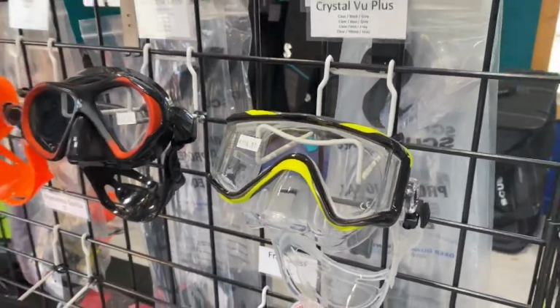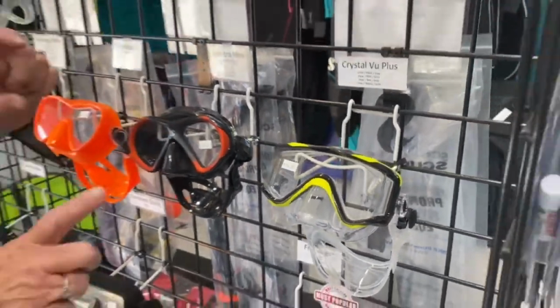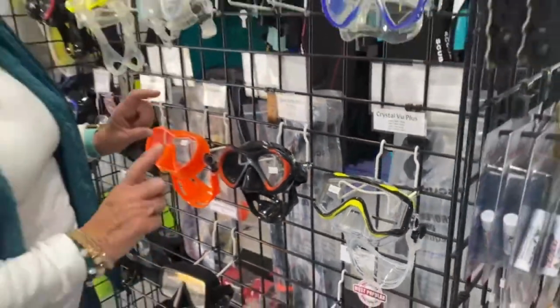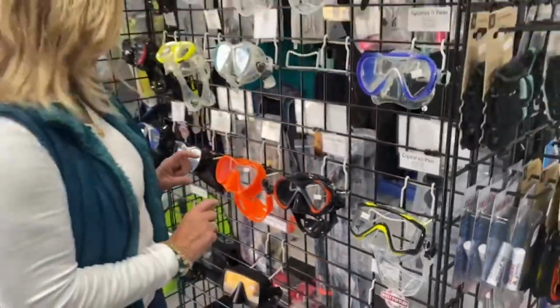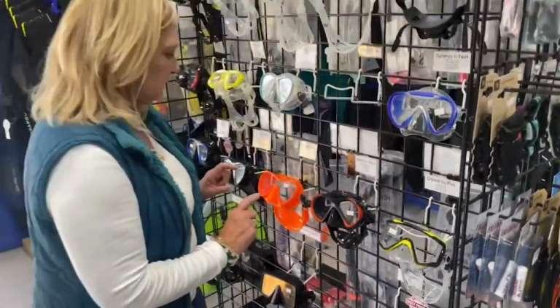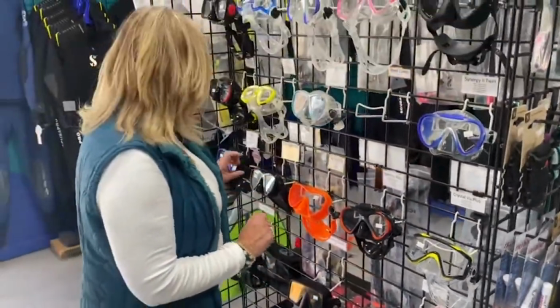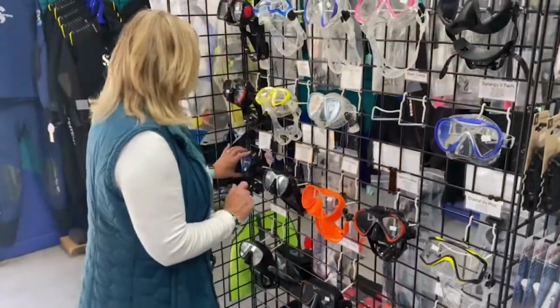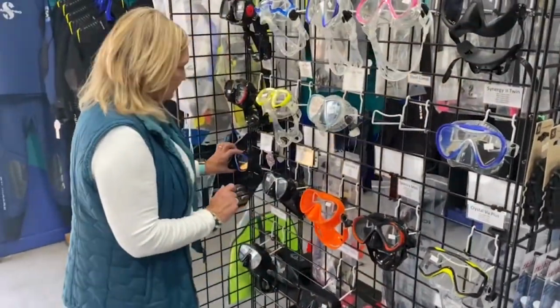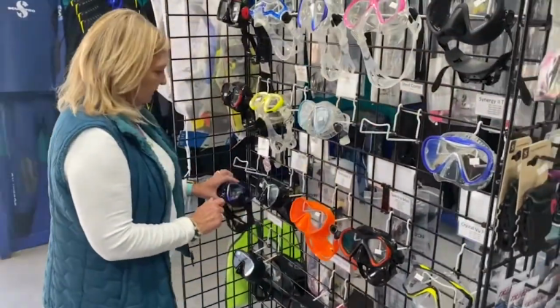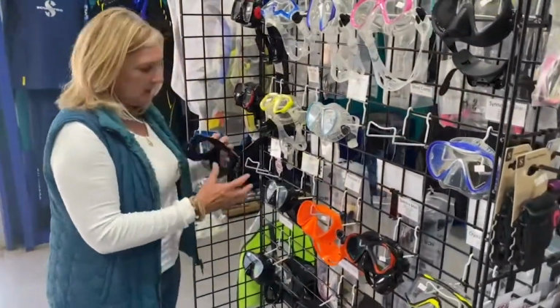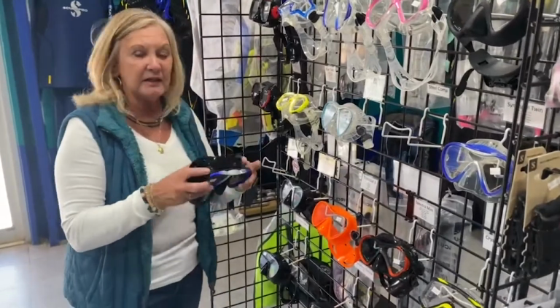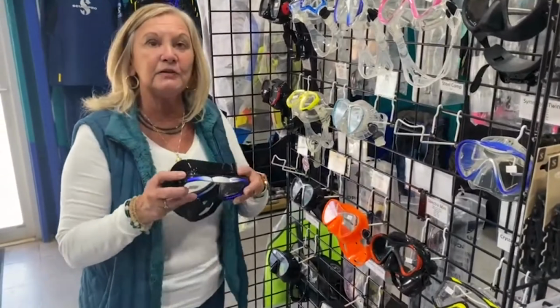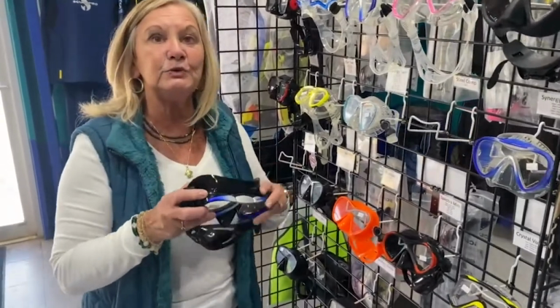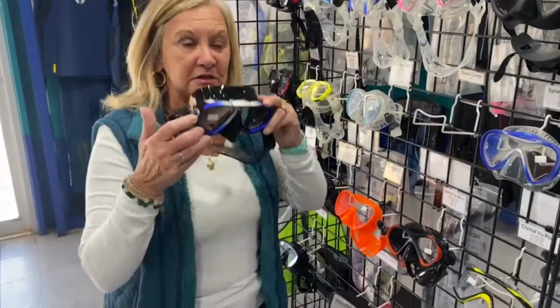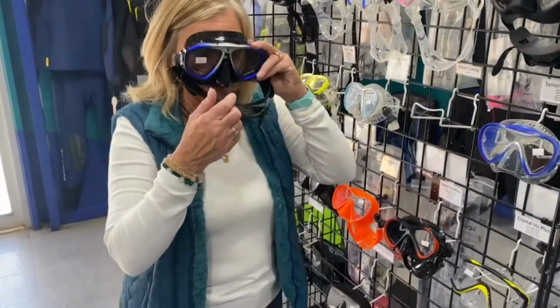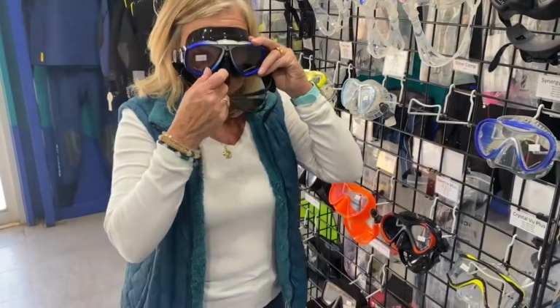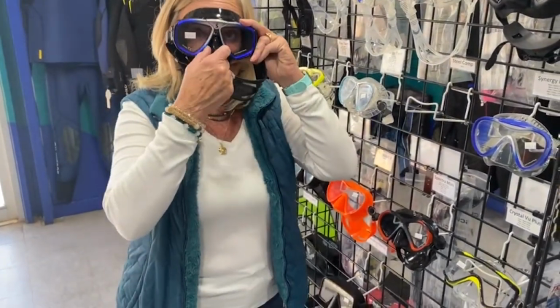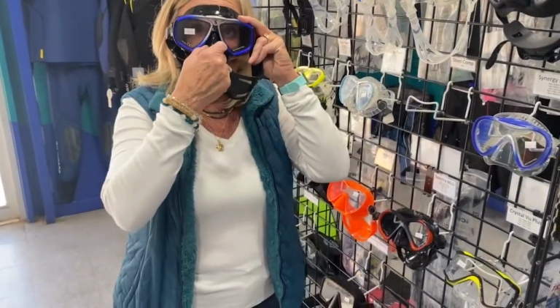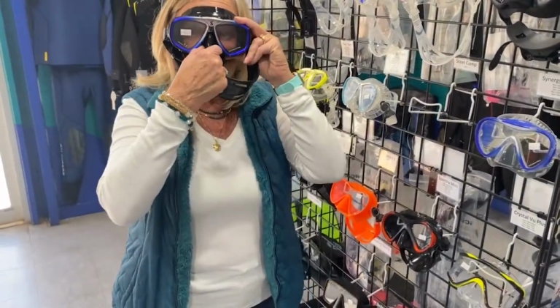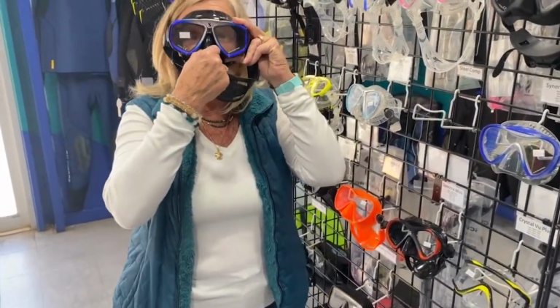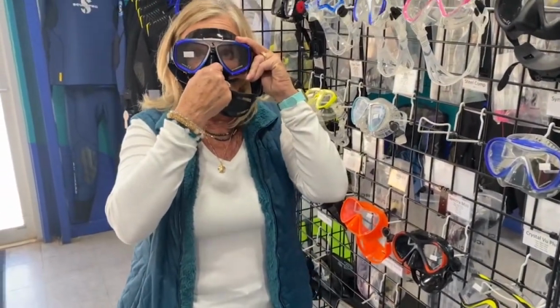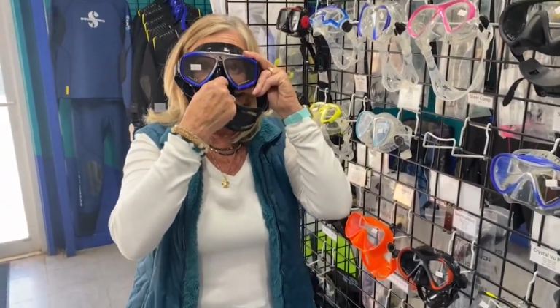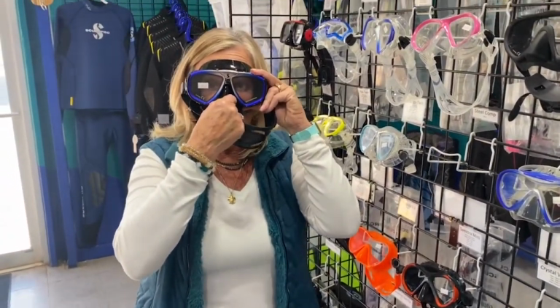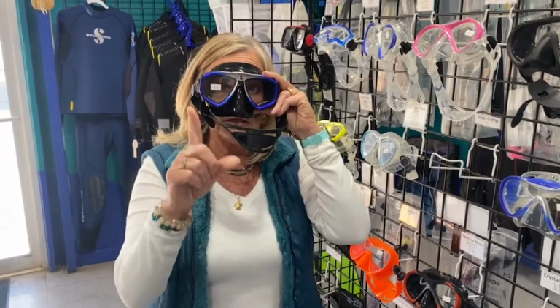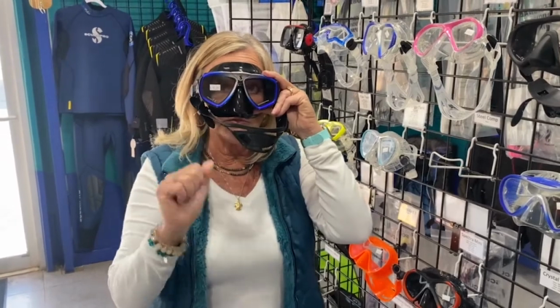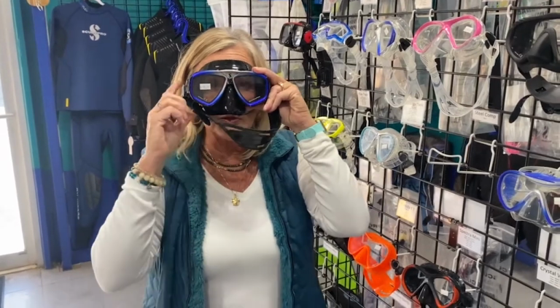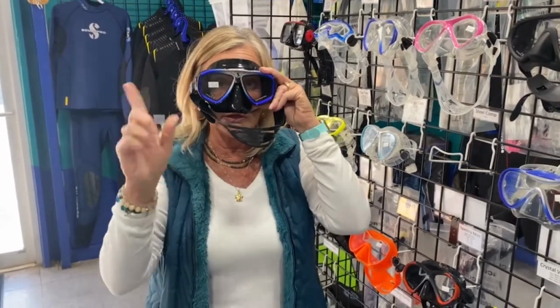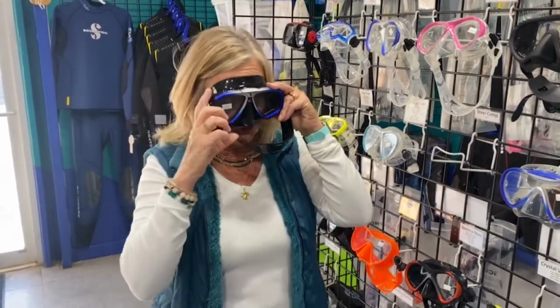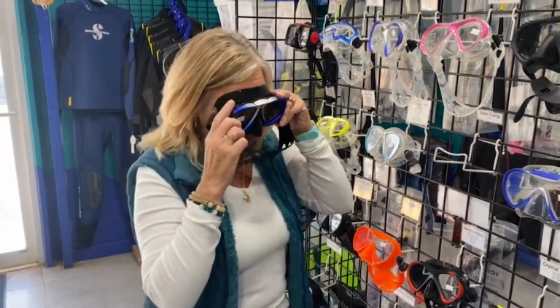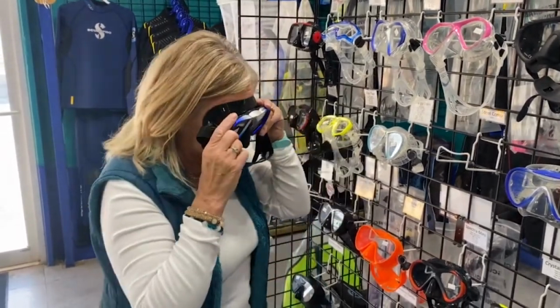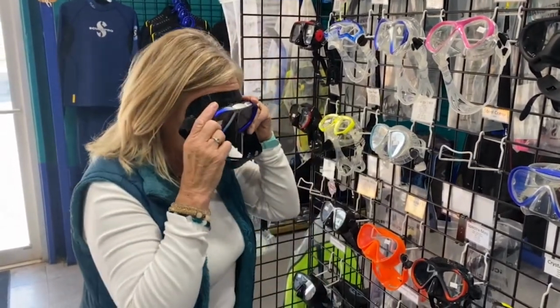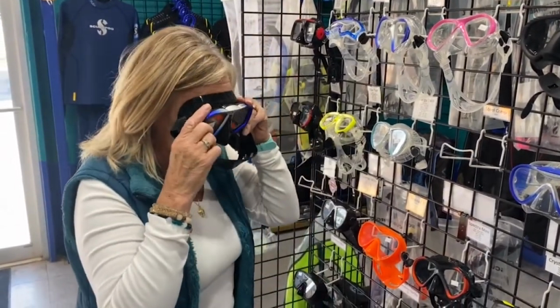When picking a mask, always make sure that if you need to be able to get to your nose to clear your ears, you could do so. That's another important thing to always check when picking out a mask.